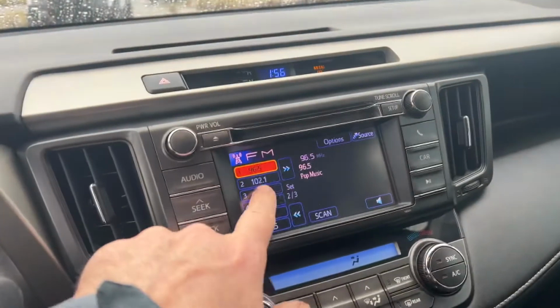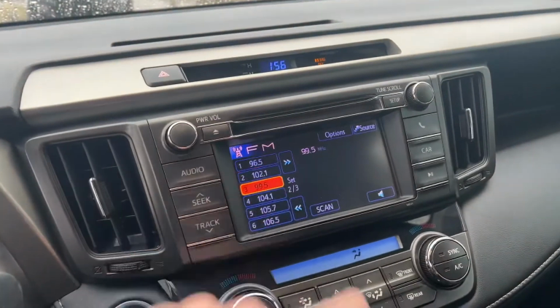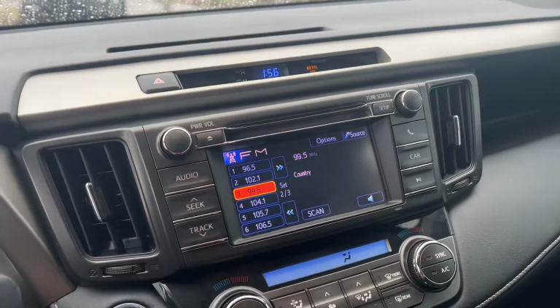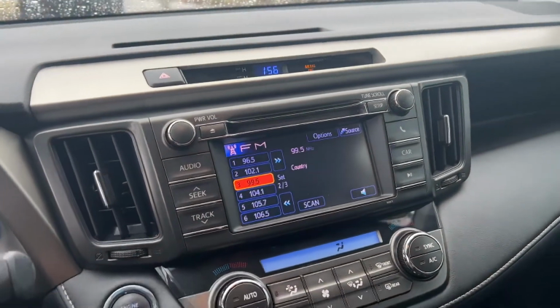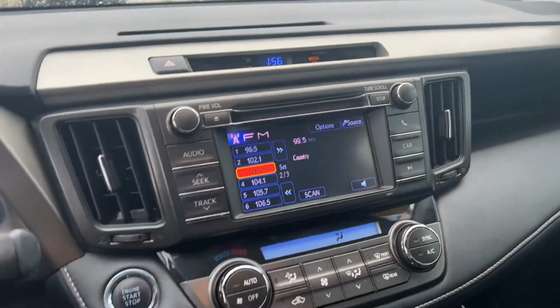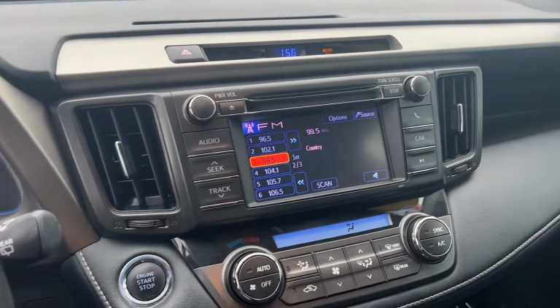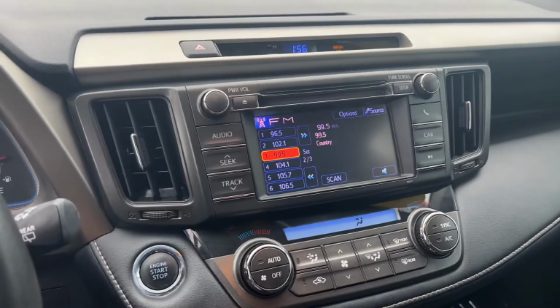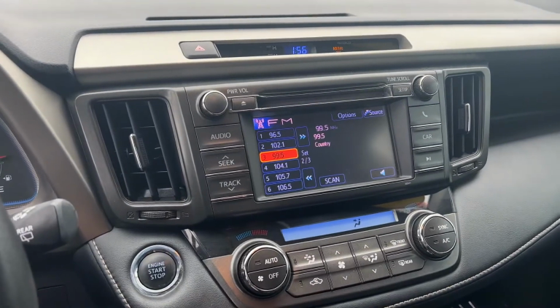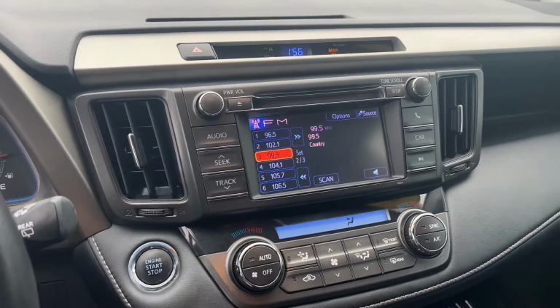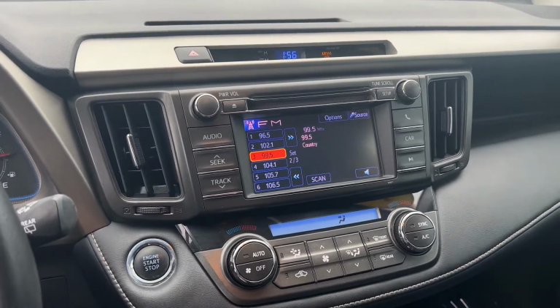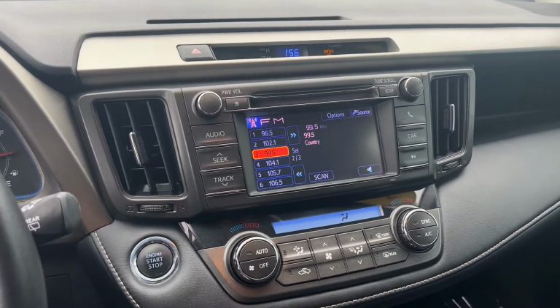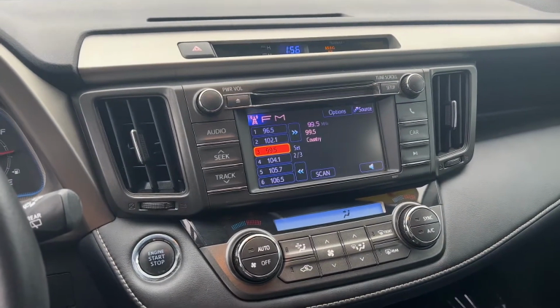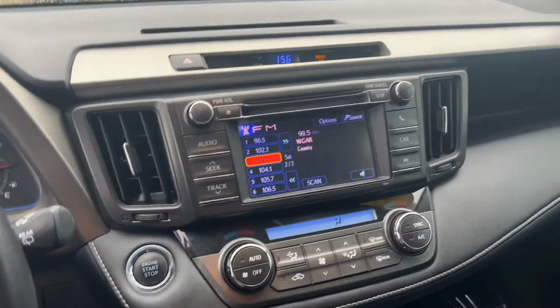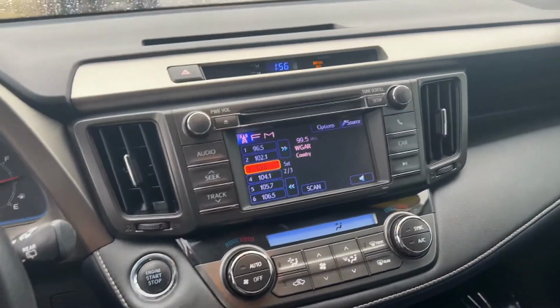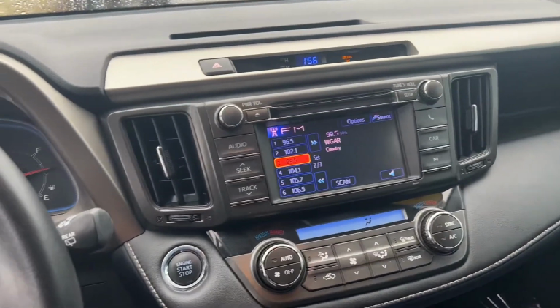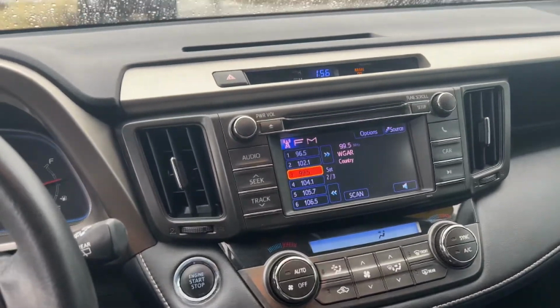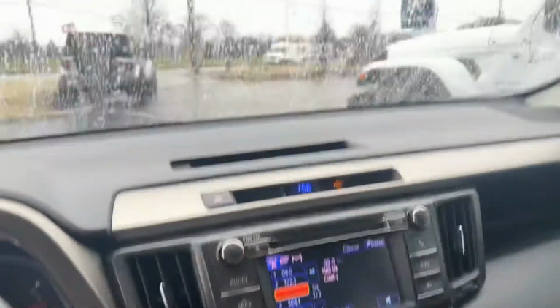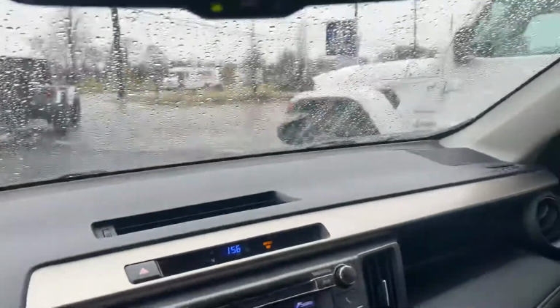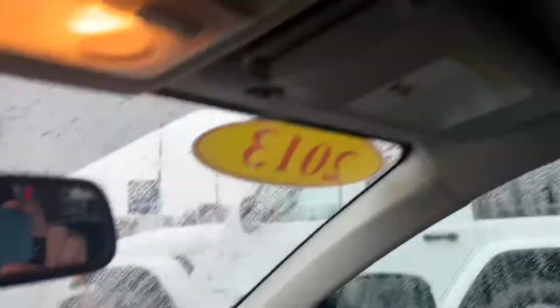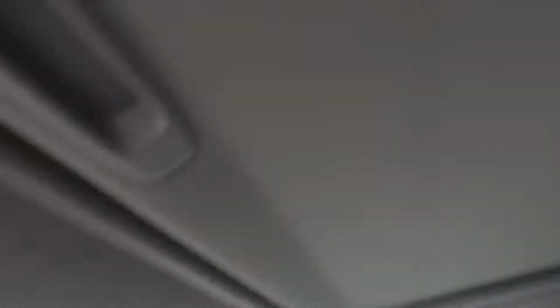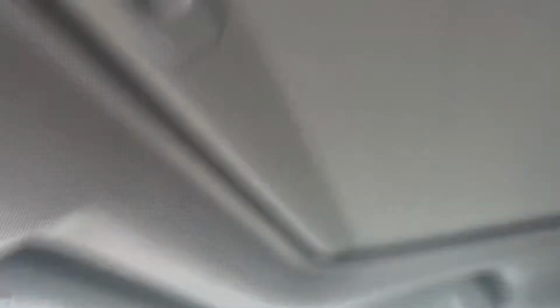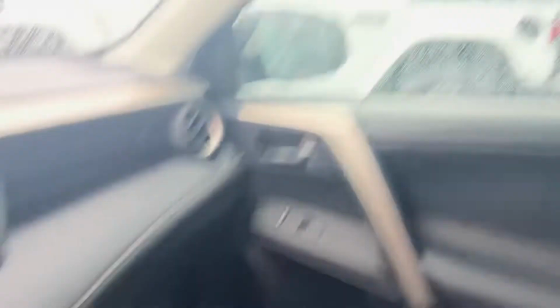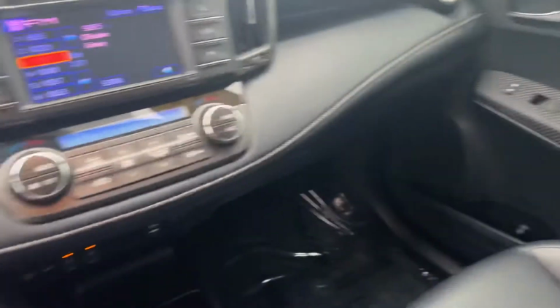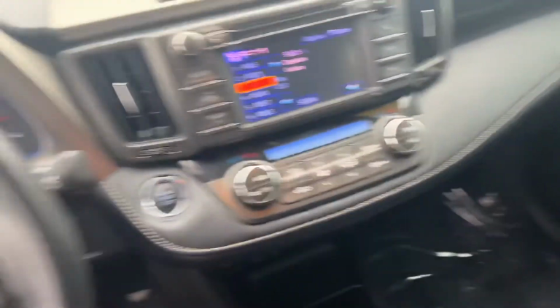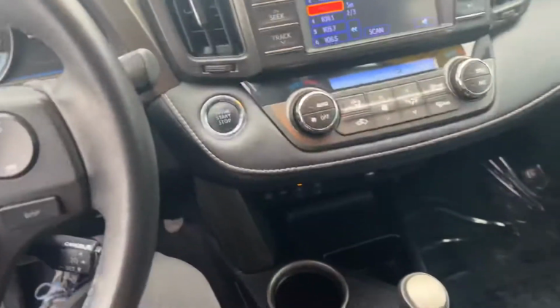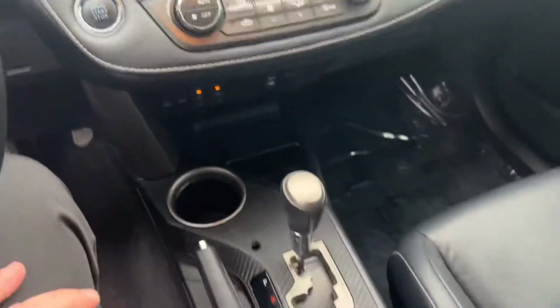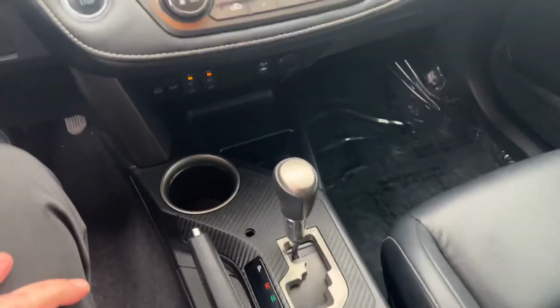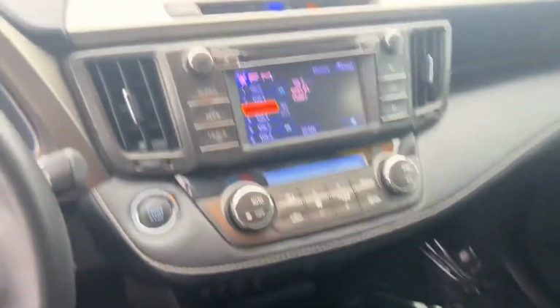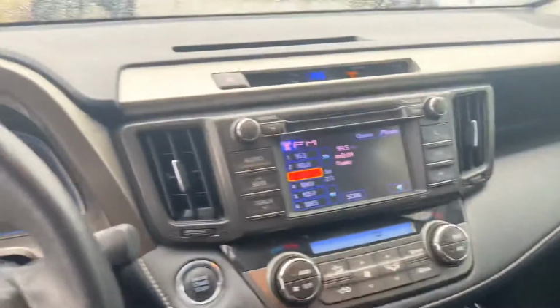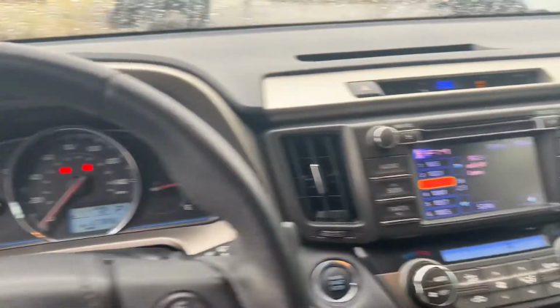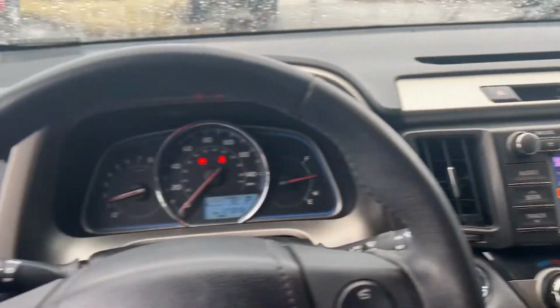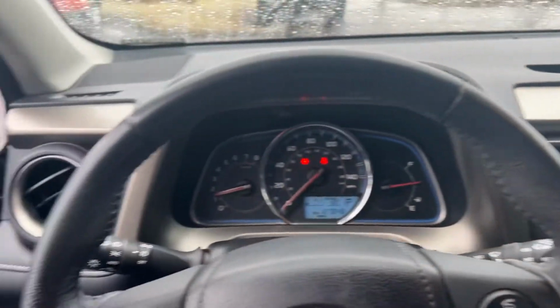It has touchscreen audio. No navigation, but everybody uses their phone nowadays anyway. It has a sunroof. The car is really really clean, so I'll send you over a sheet.